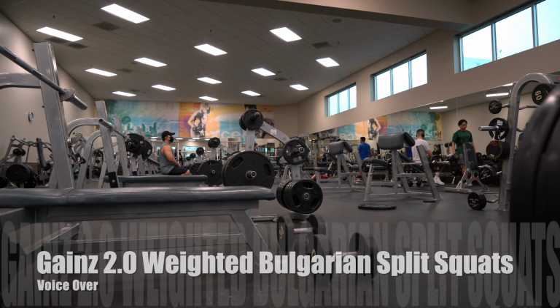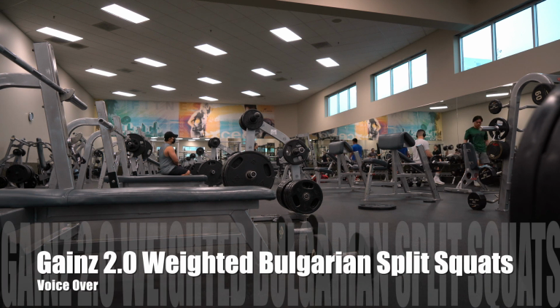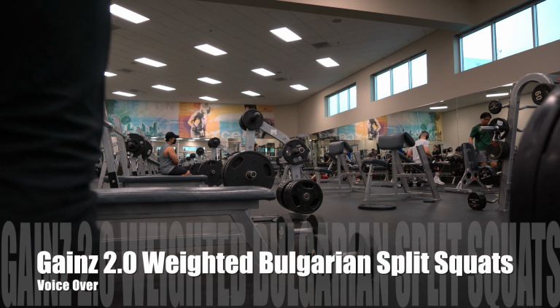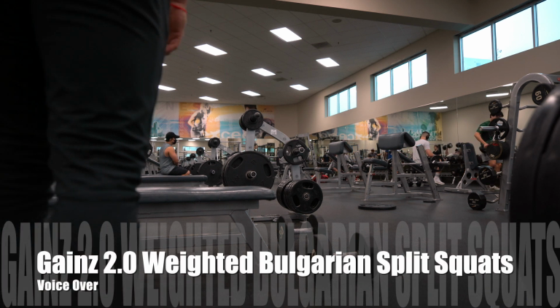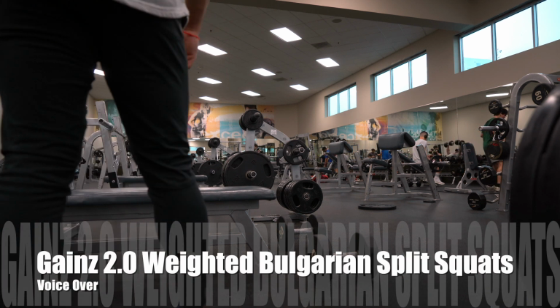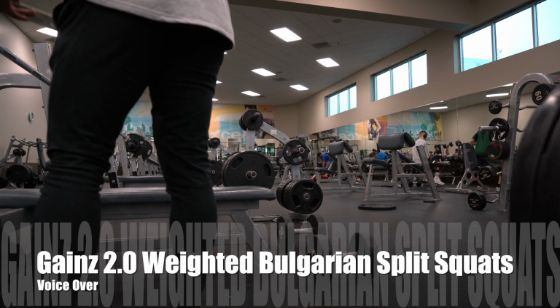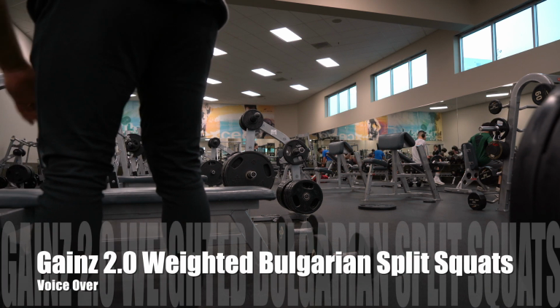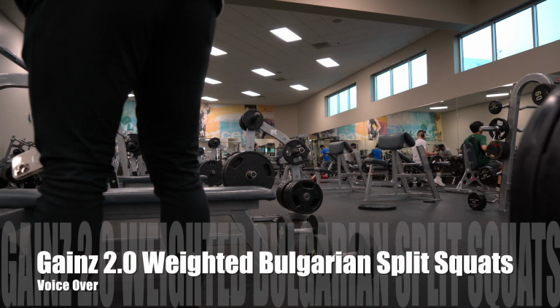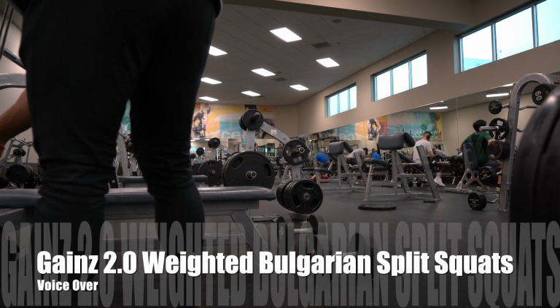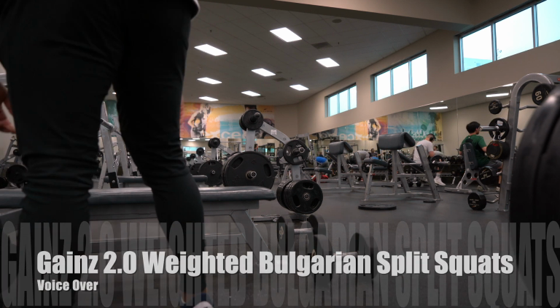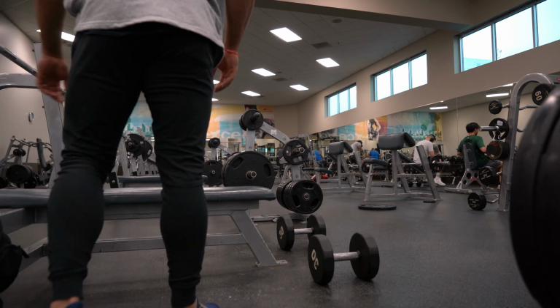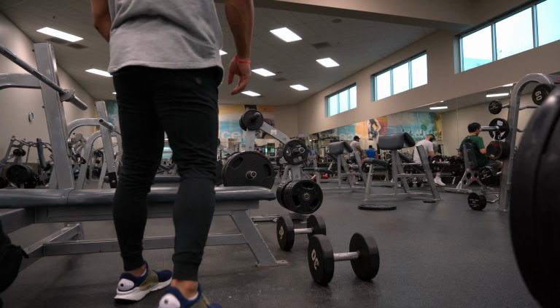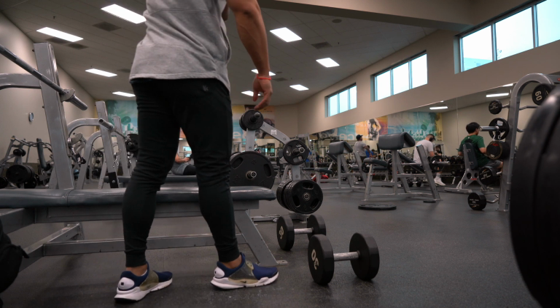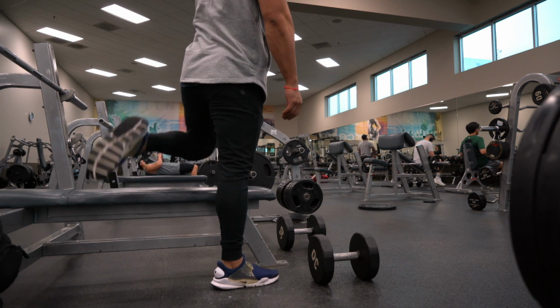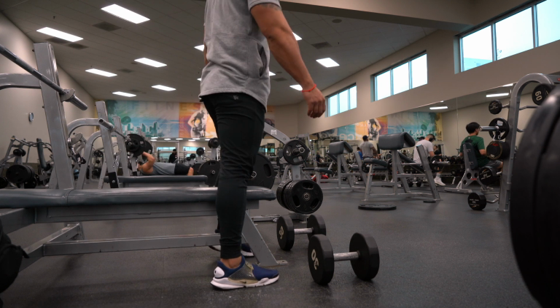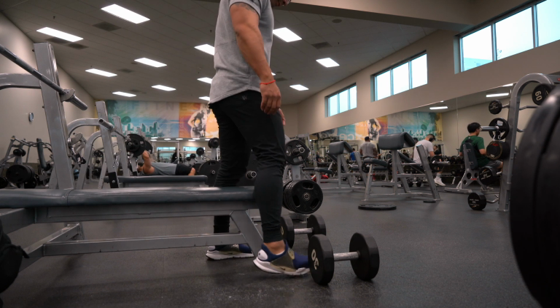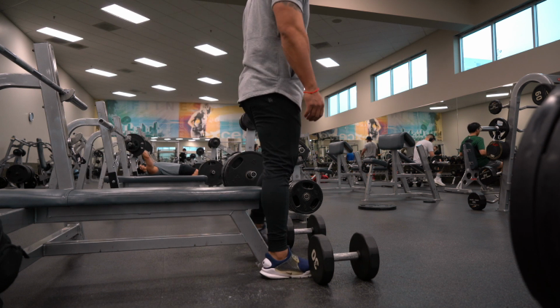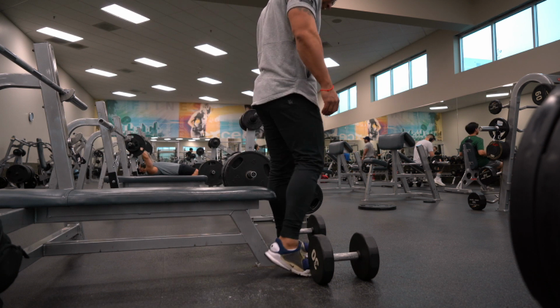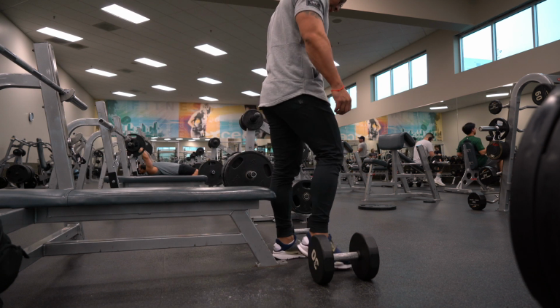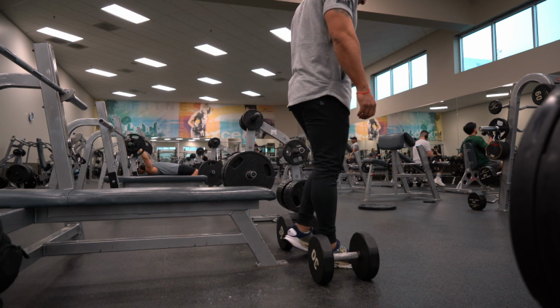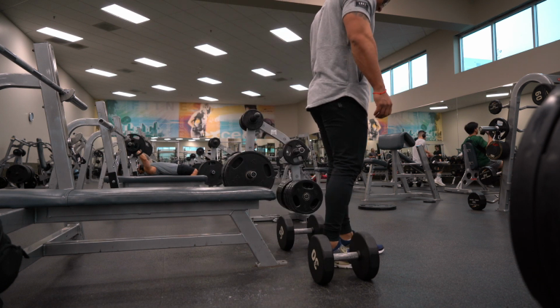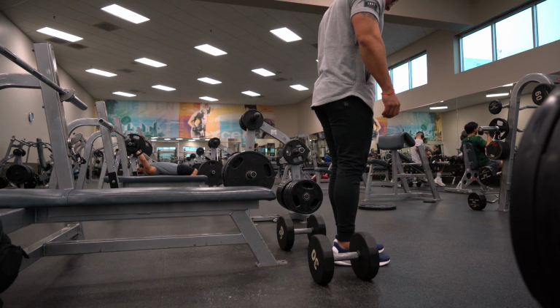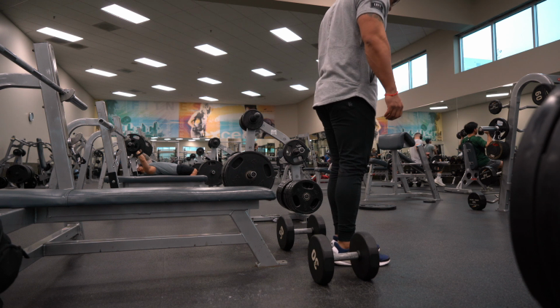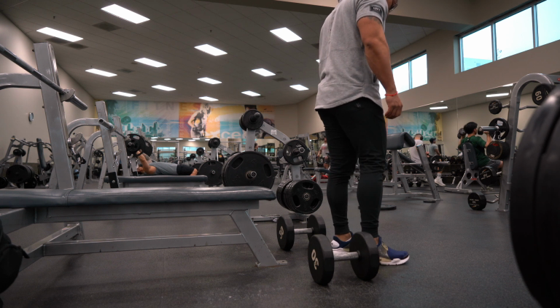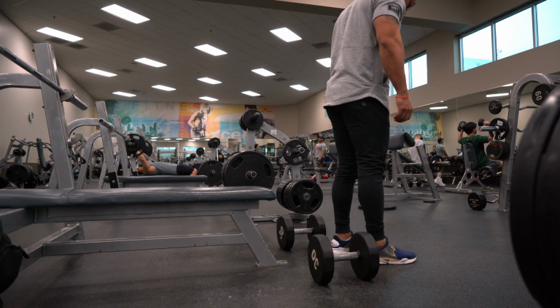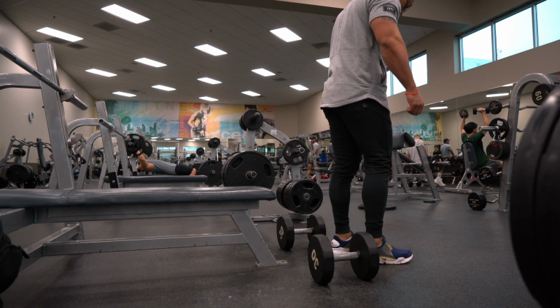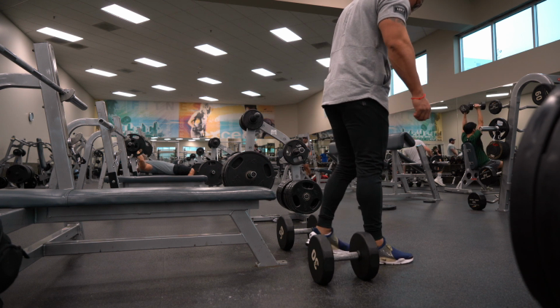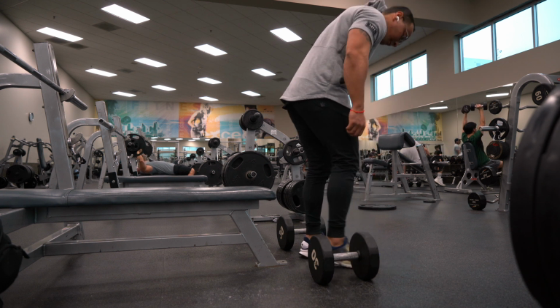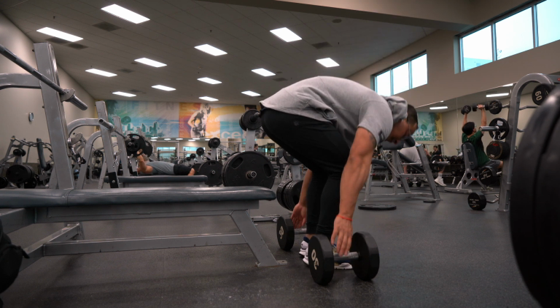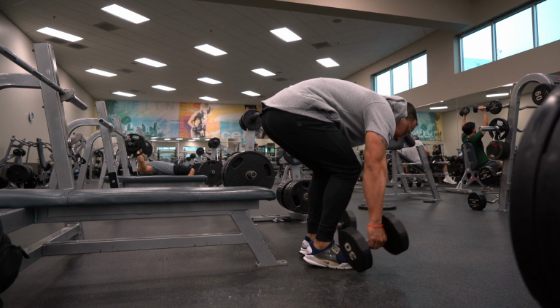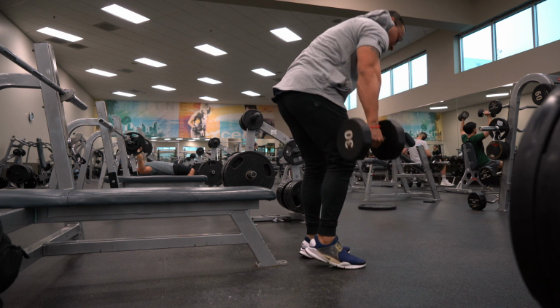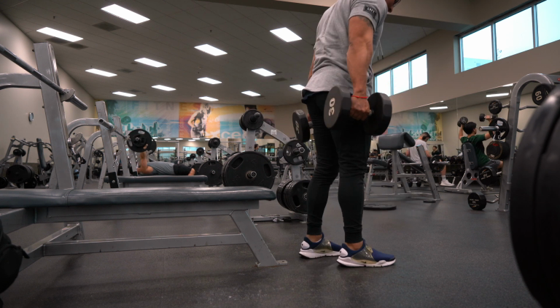Weighted Bulgarian split squats — this is a quad-focused movement. The longer the stance you go out, the more glutes and hamstrings are going to be incorporated. I'm doing a shorter stance, so that's going to be all on my quads.